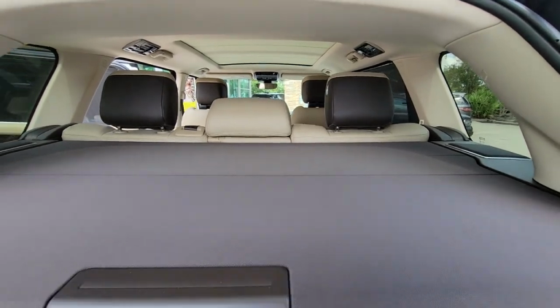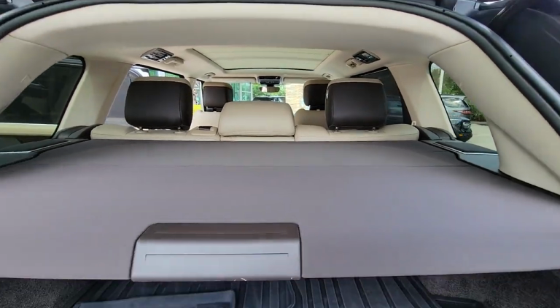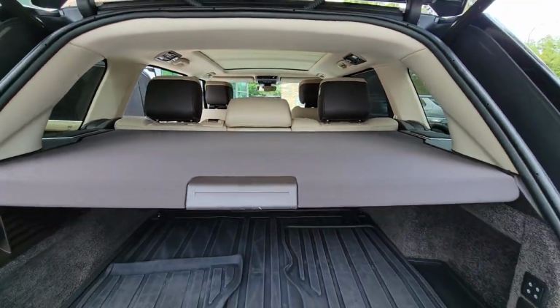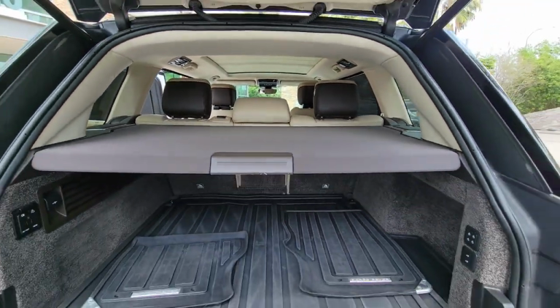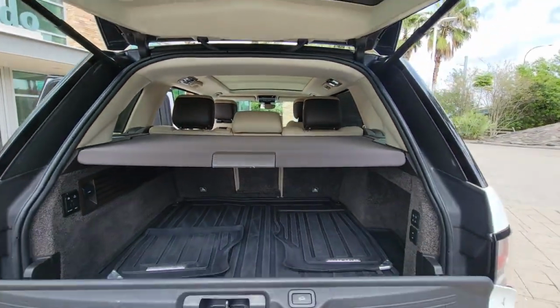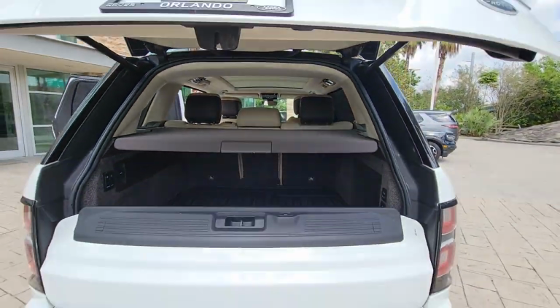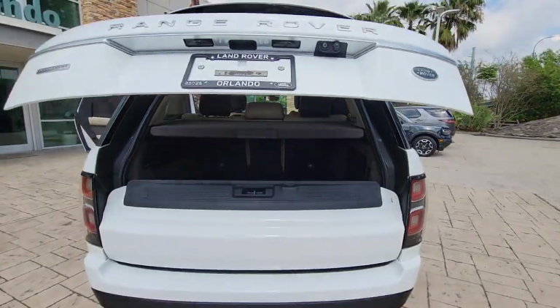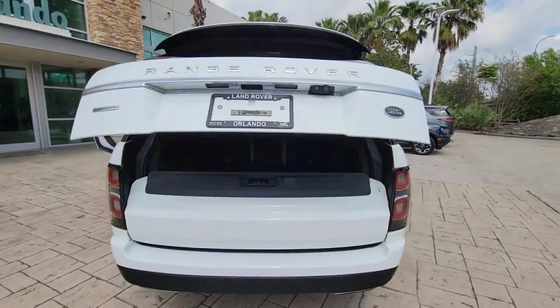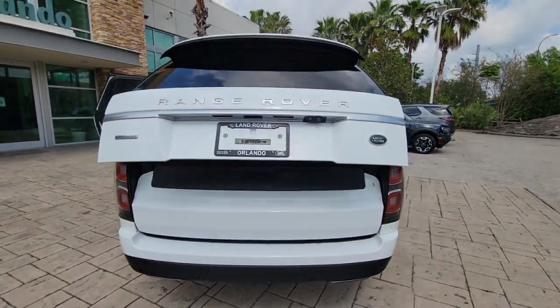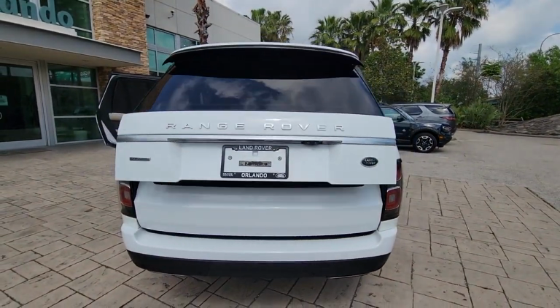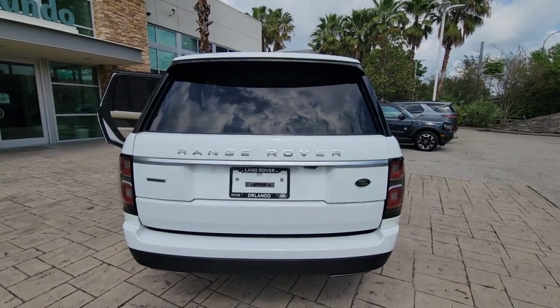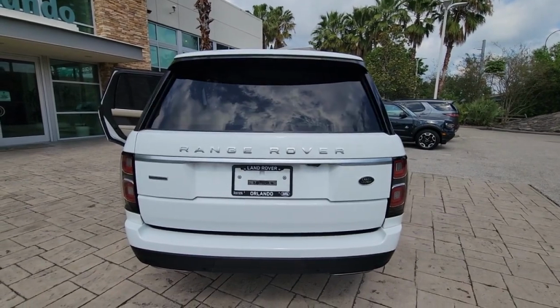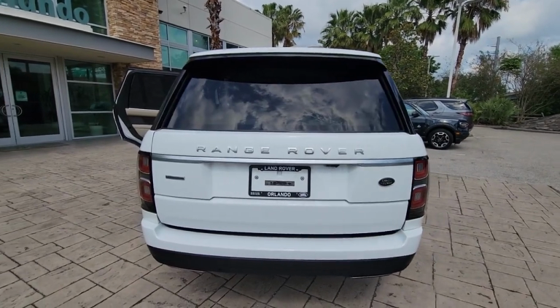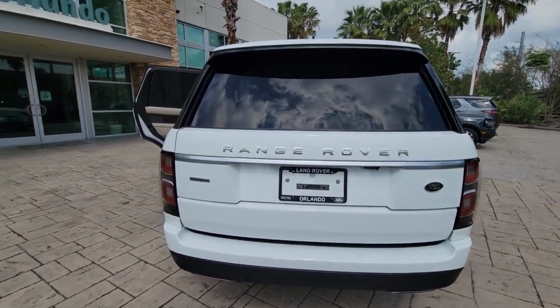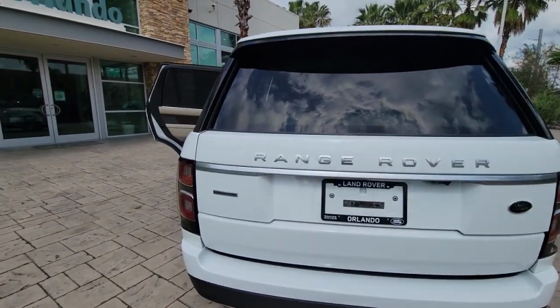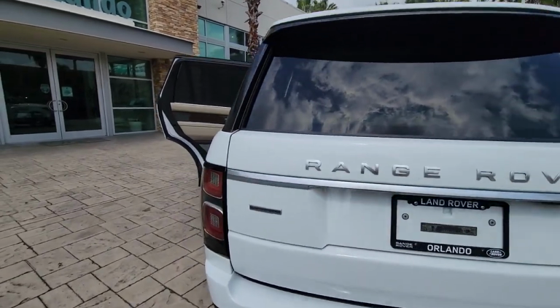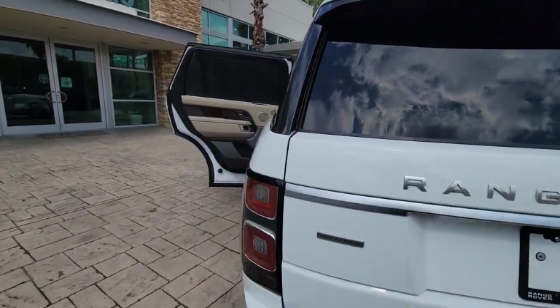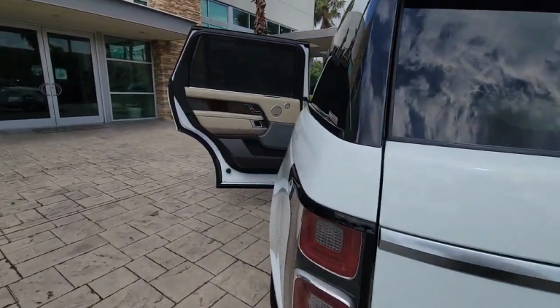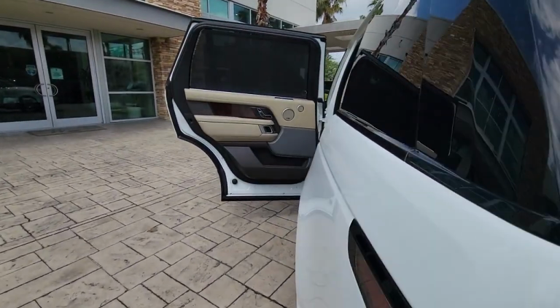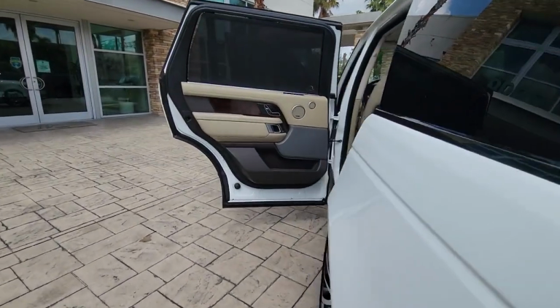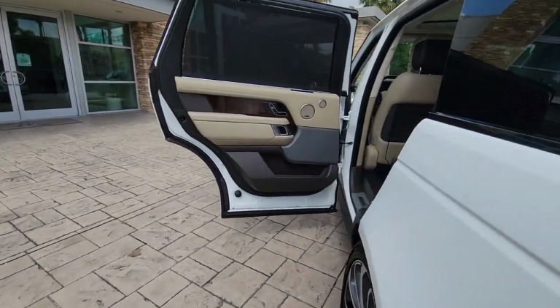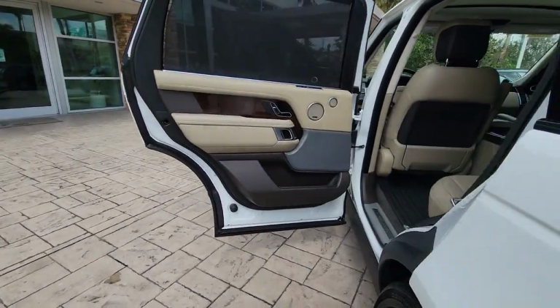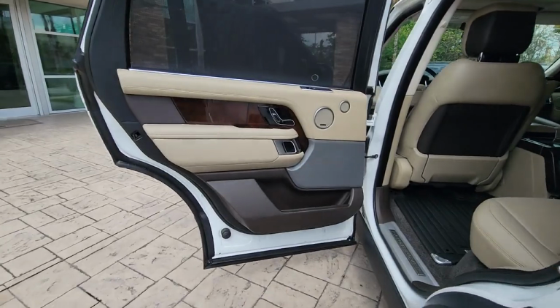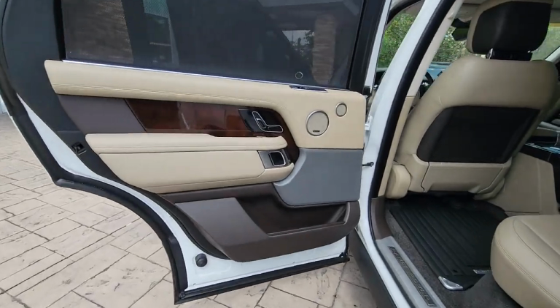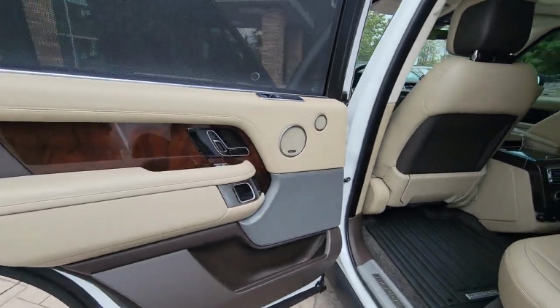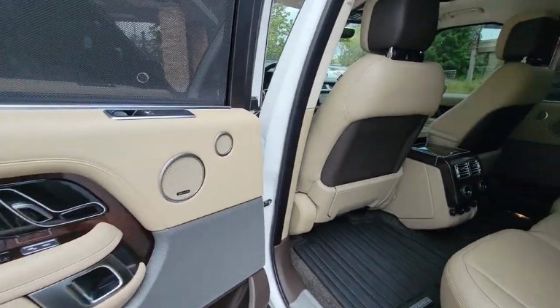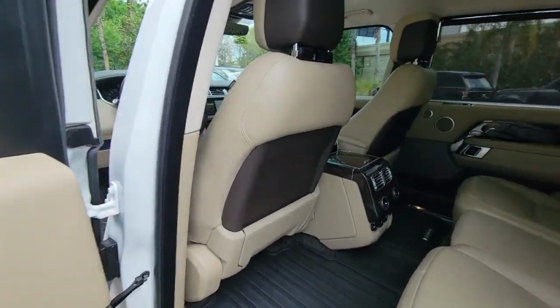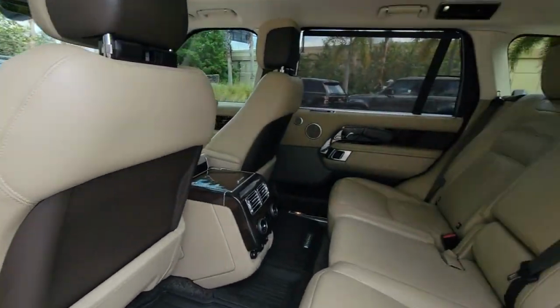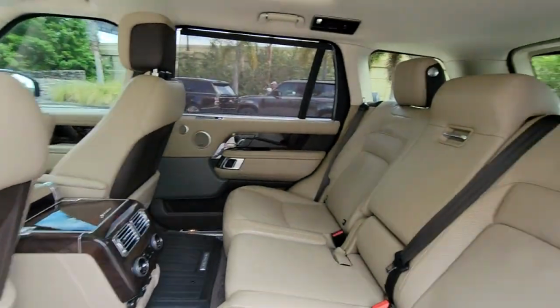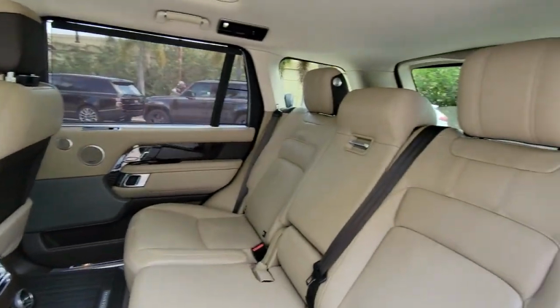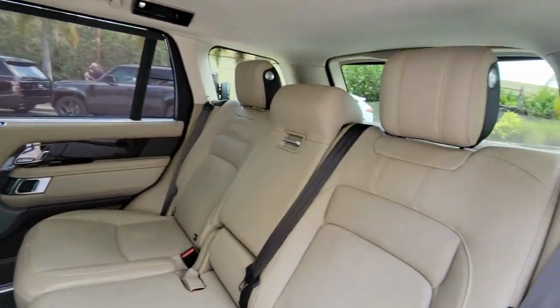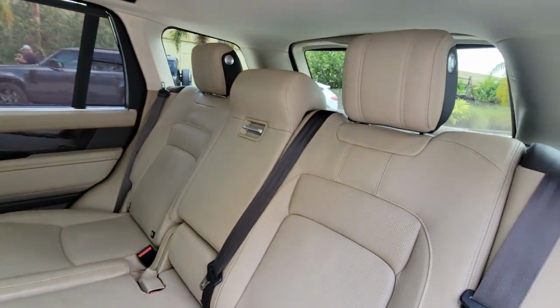Panoramic roof, lane departure warning, supercharged engine, hands-free liftgate, keyless entry, sun moonroof, navigation system, power liftgate, remote engine start, woodgrain interior trim.